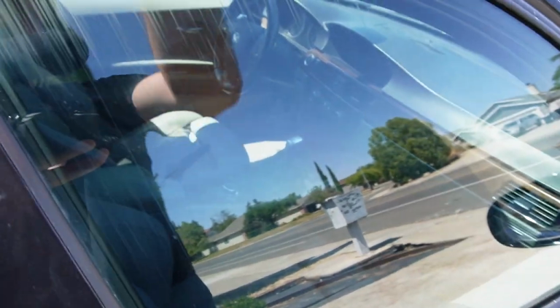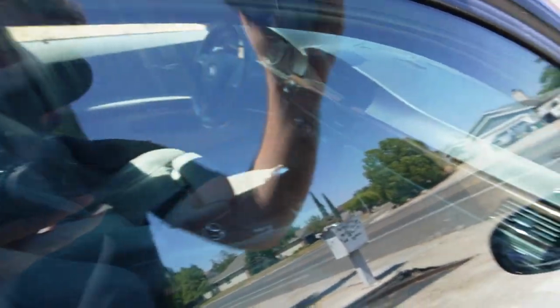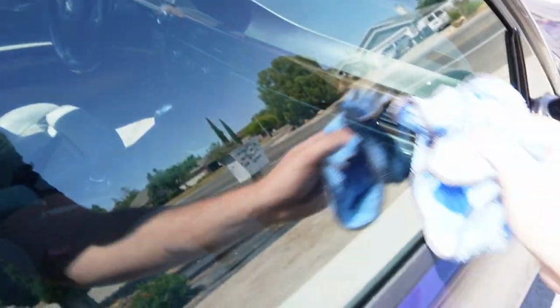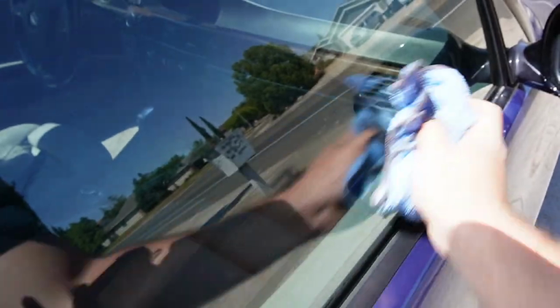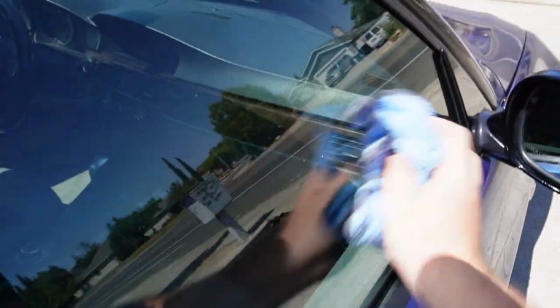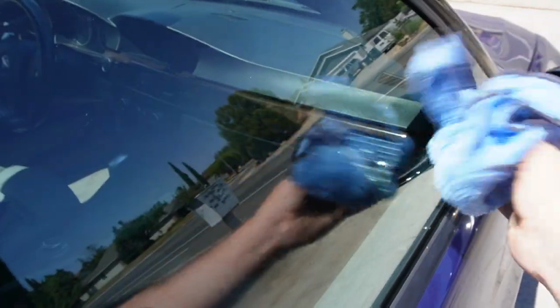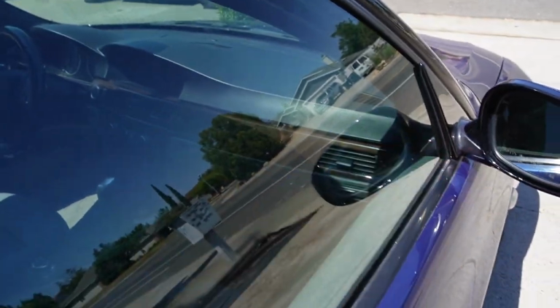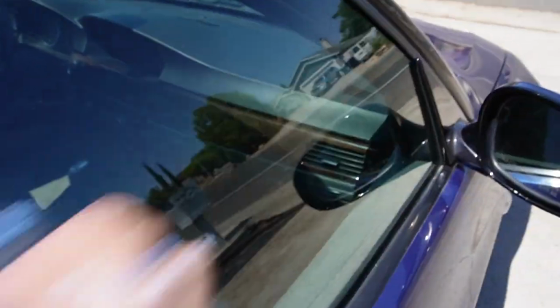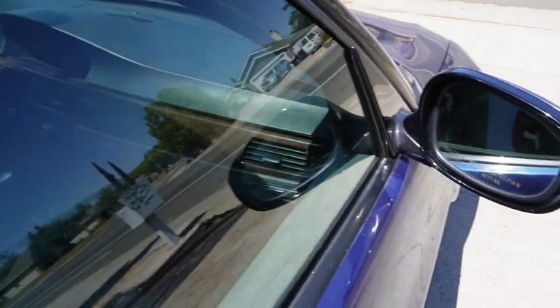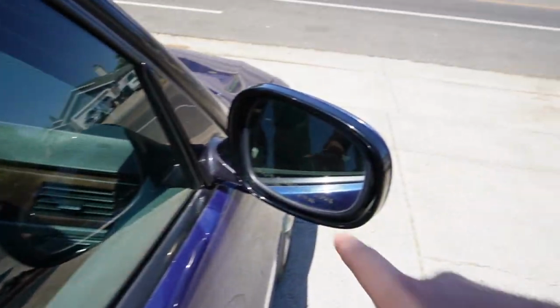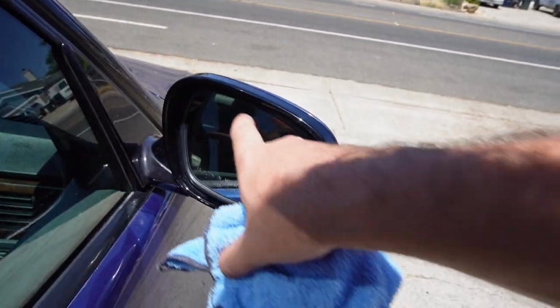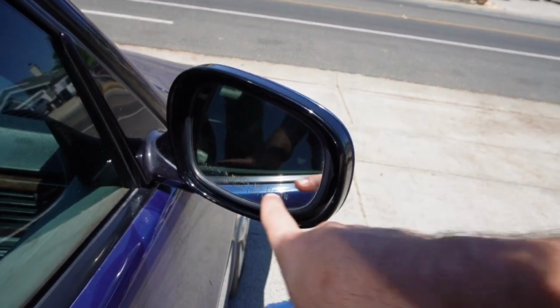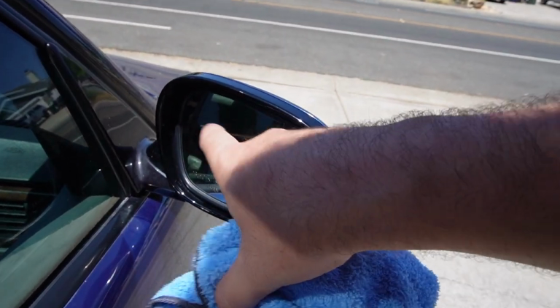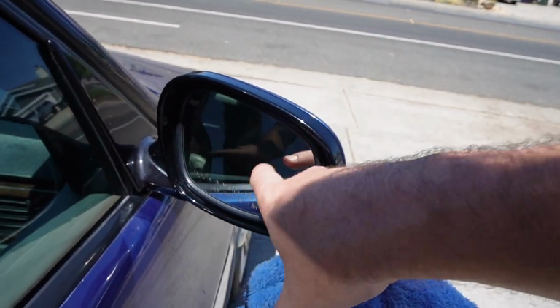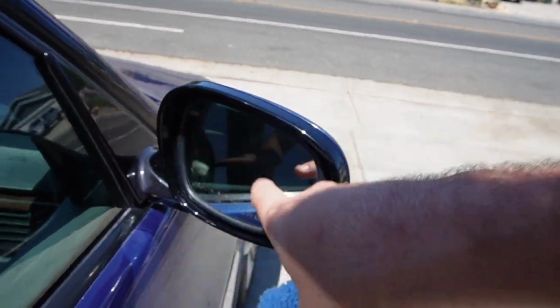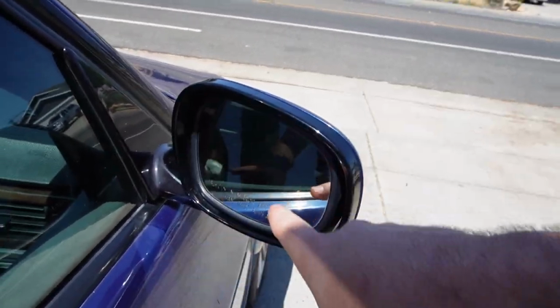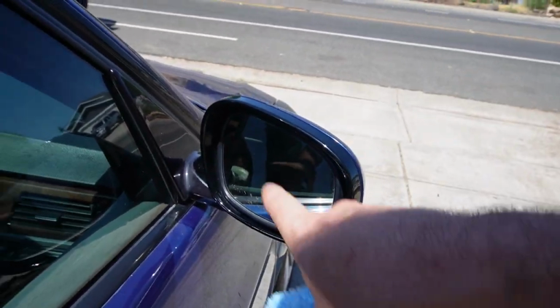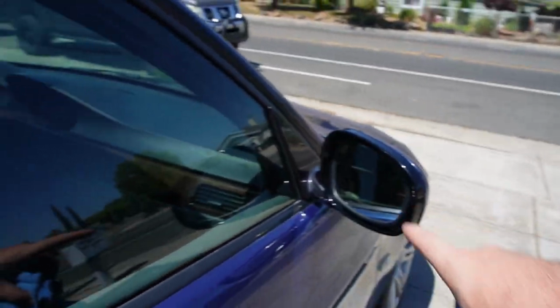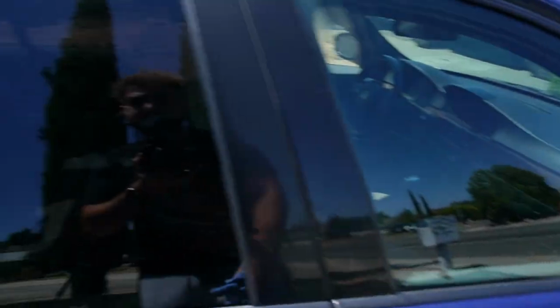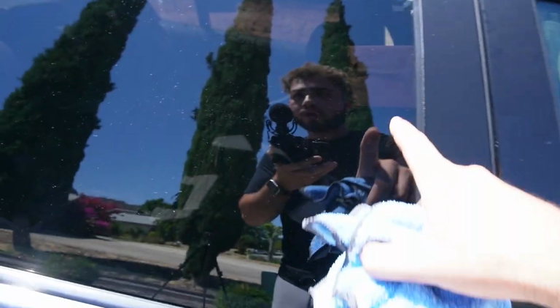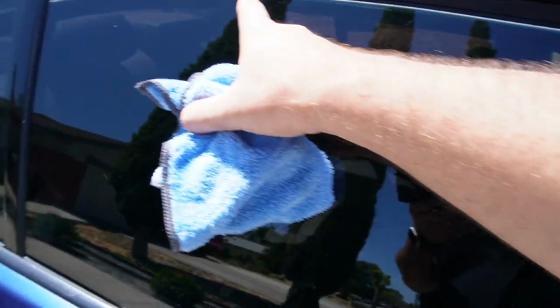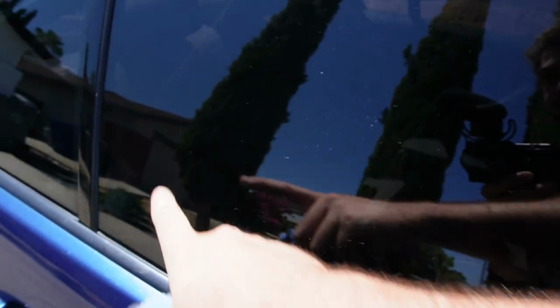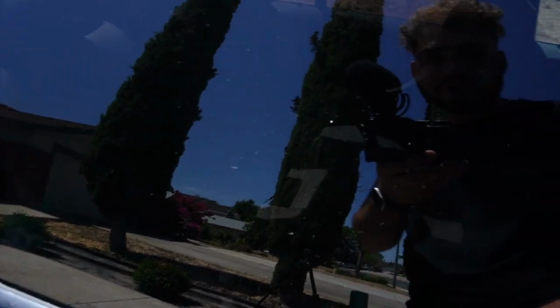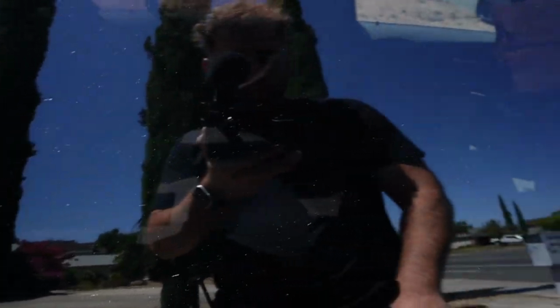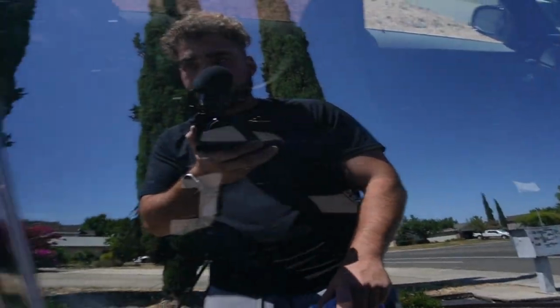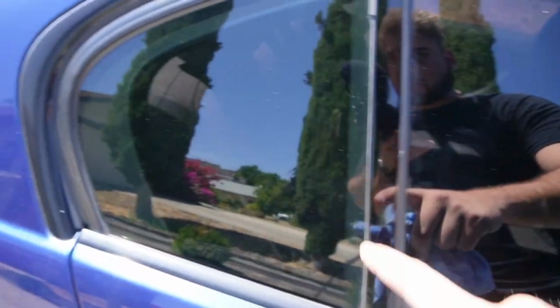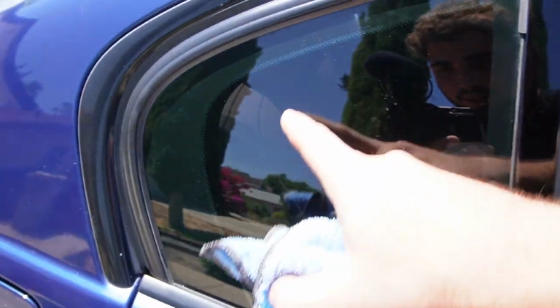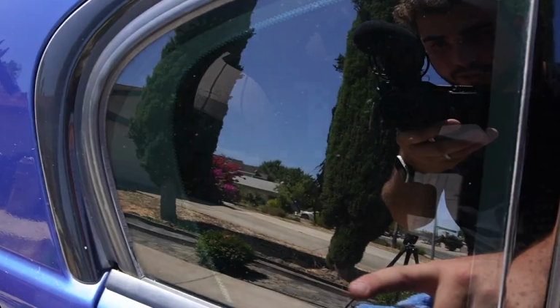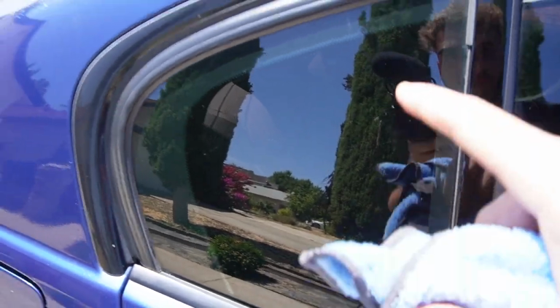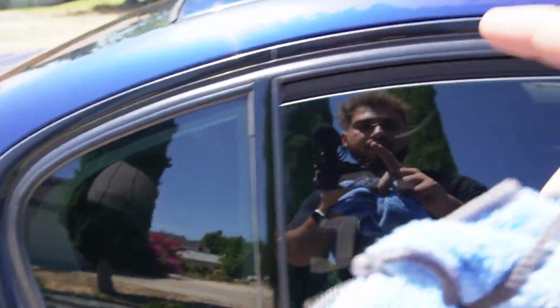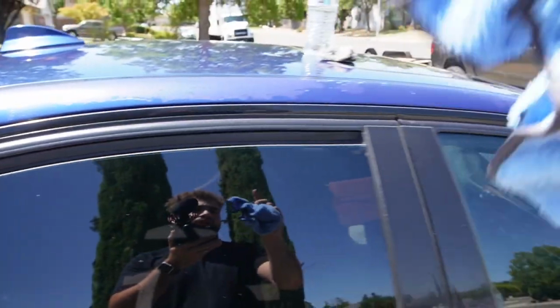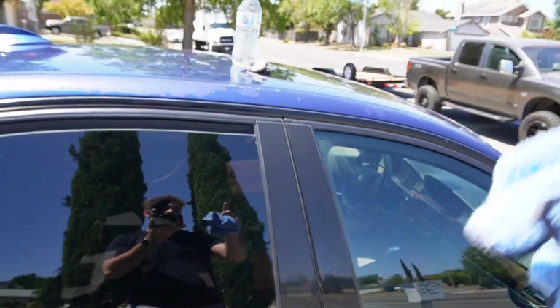When you're driving you're no longer going to see any more of those water stains. We got all the ones off the side mirrors as well — it works on side mirrors too, which is super nice. We got all the ones off over here as well. This is a very easy and cost effective method.